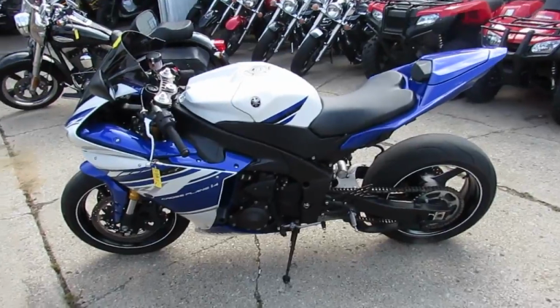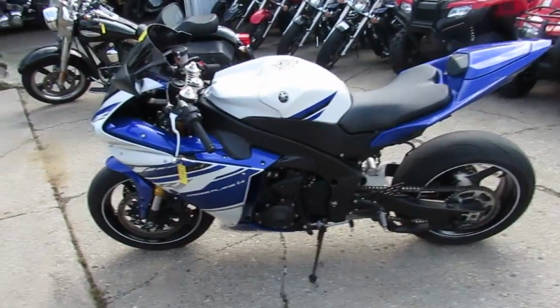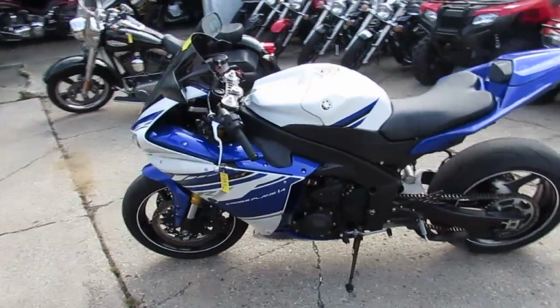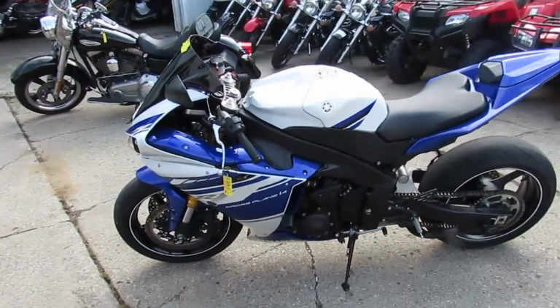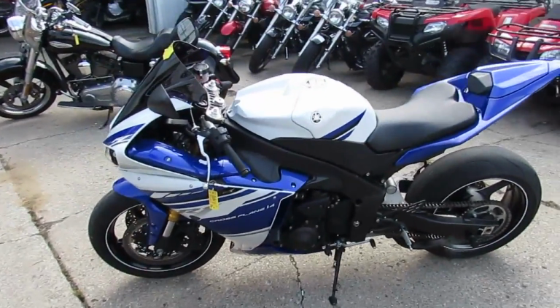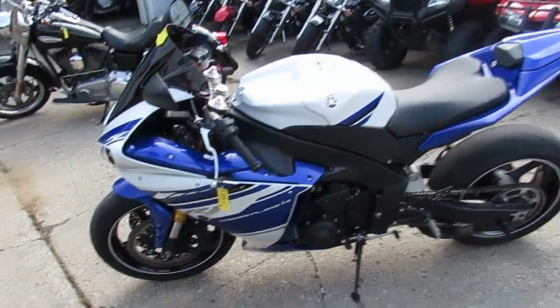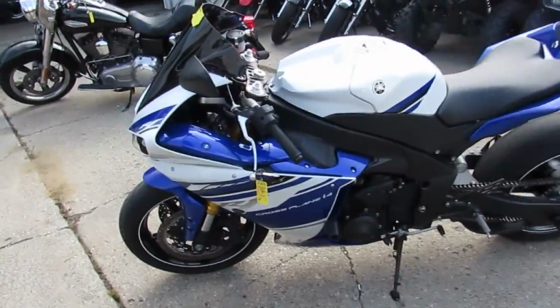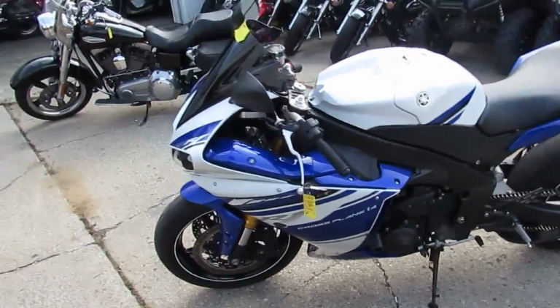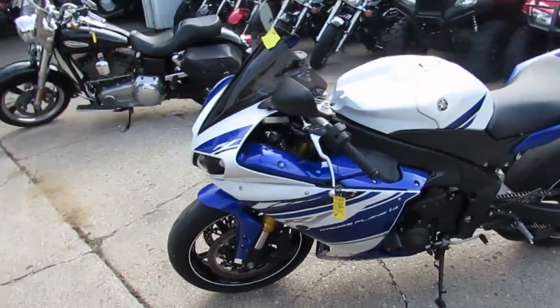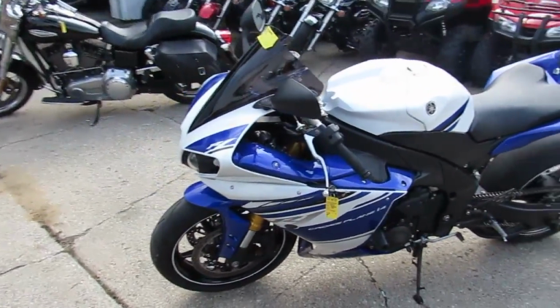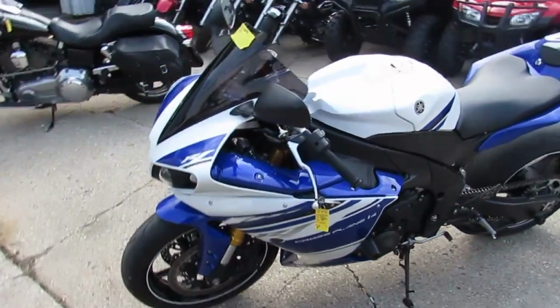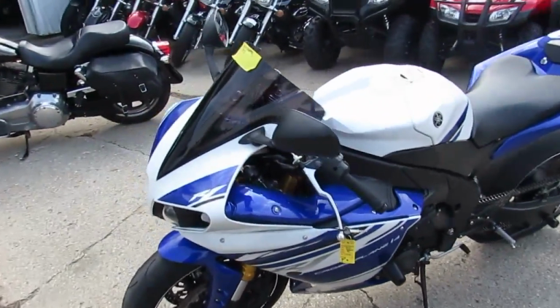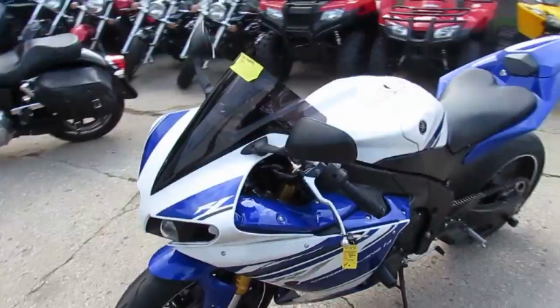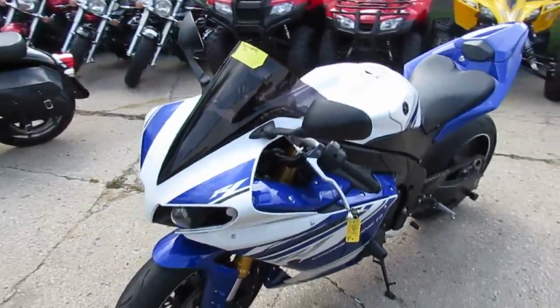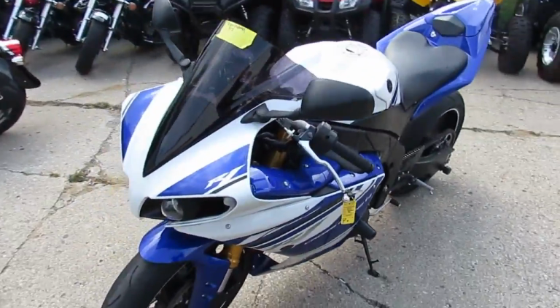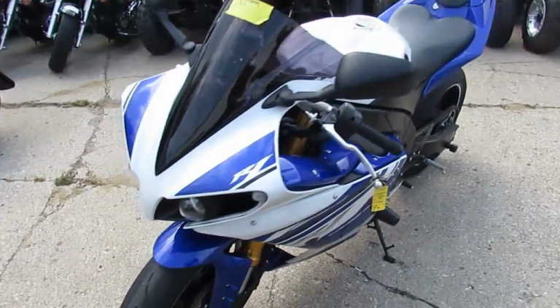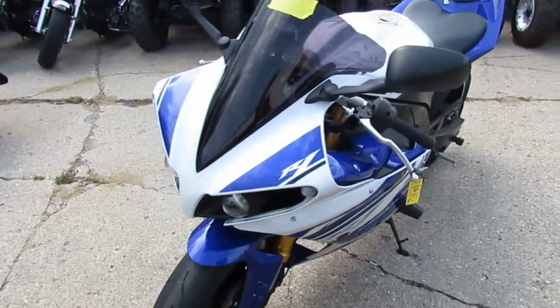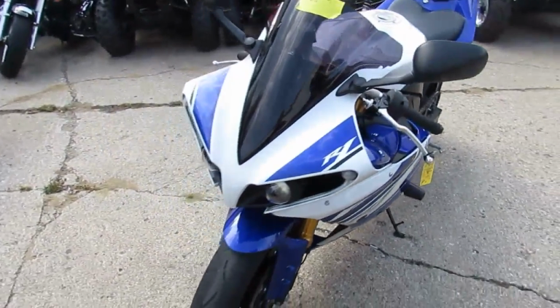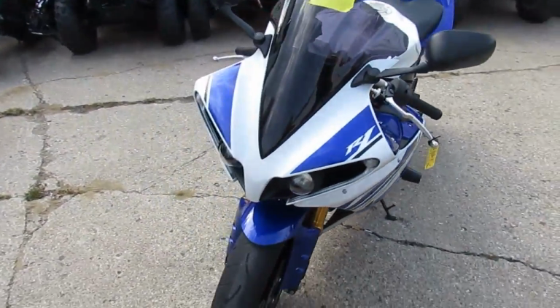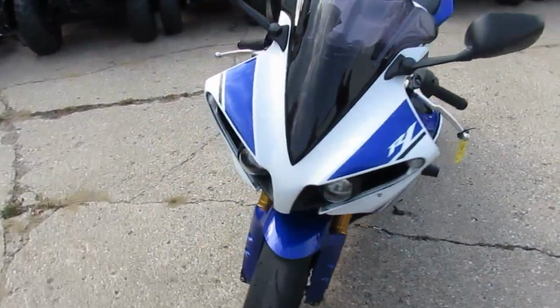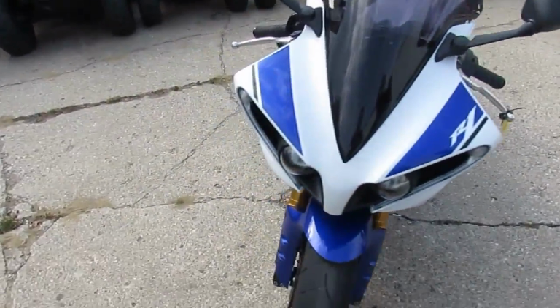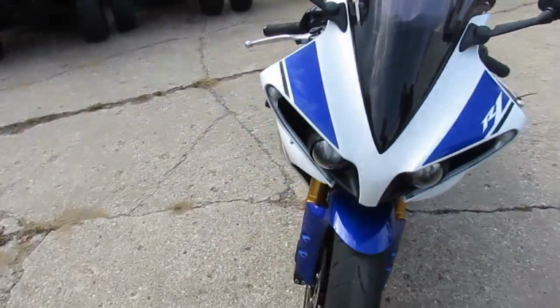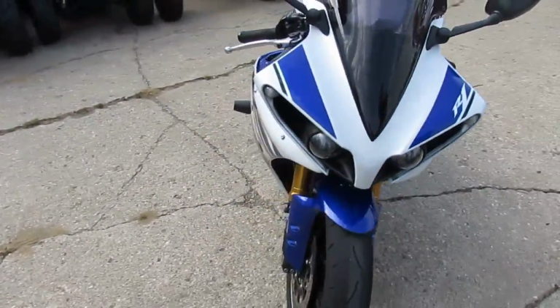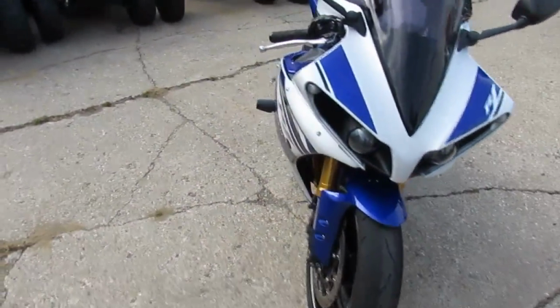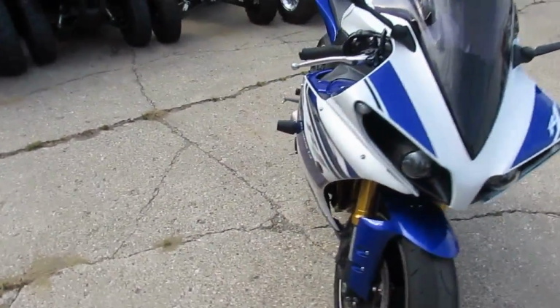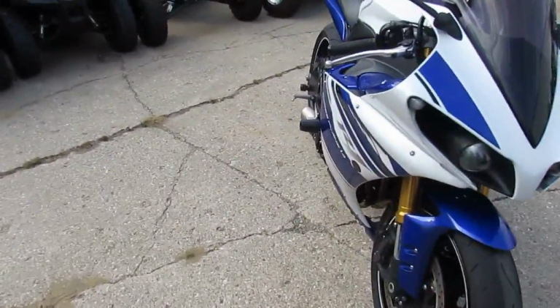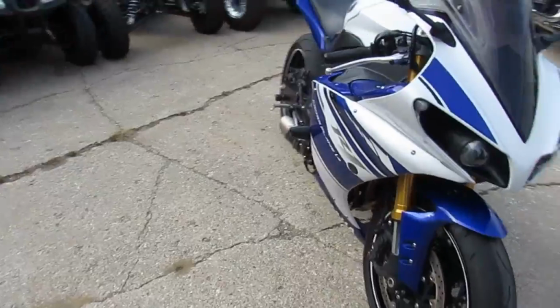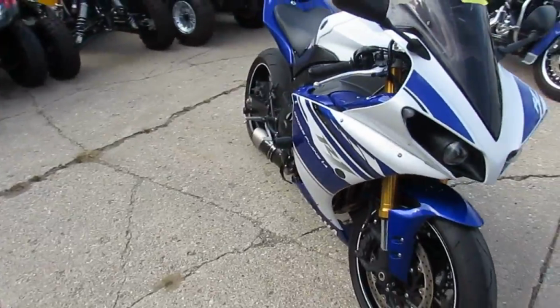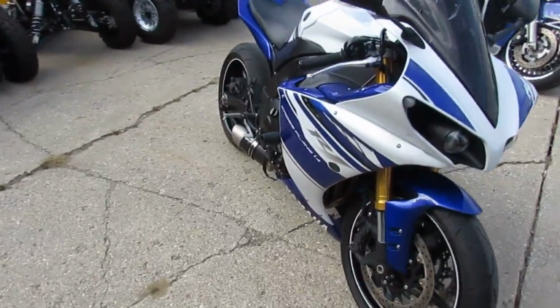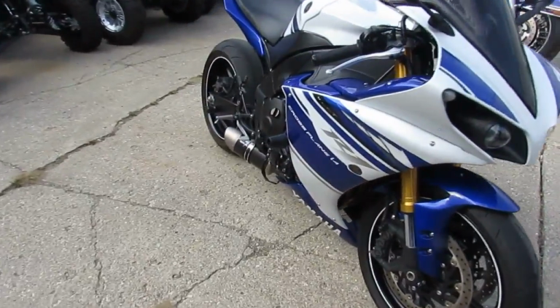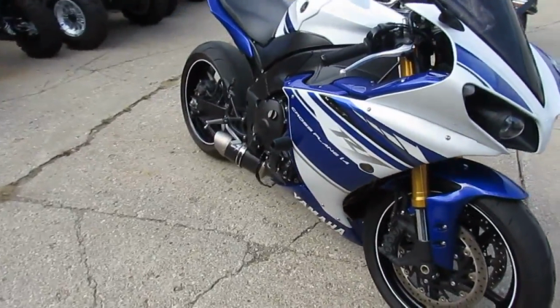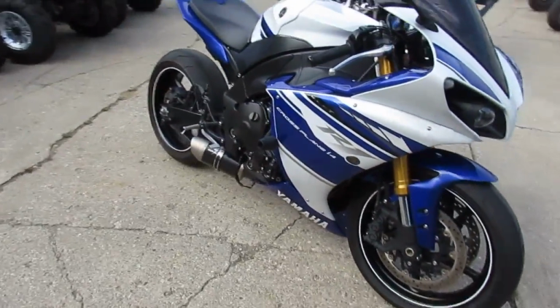Anybody out there looking for a leader bike, we got them here at Approval Powersports. The one we're doing a video on is a 2014 Yamaha R1. These bikes are bad. This bike's only got 4,642 miles.